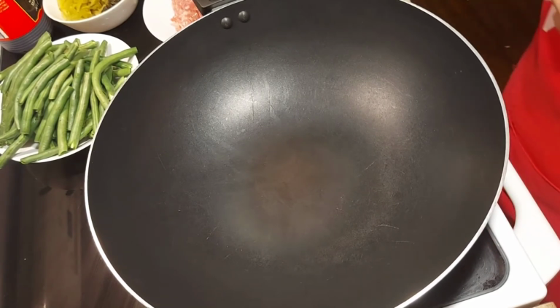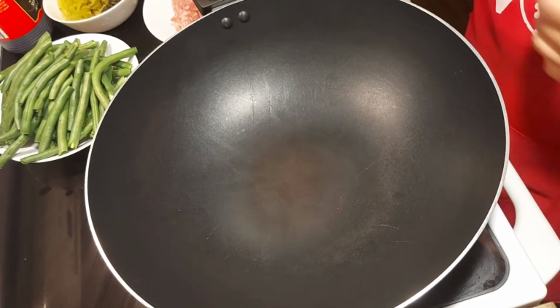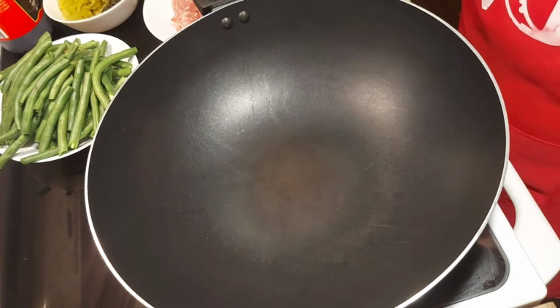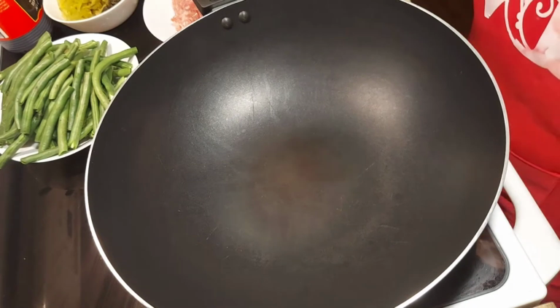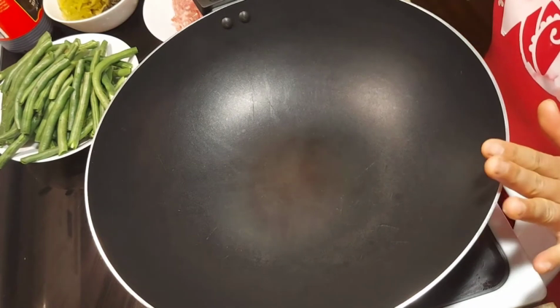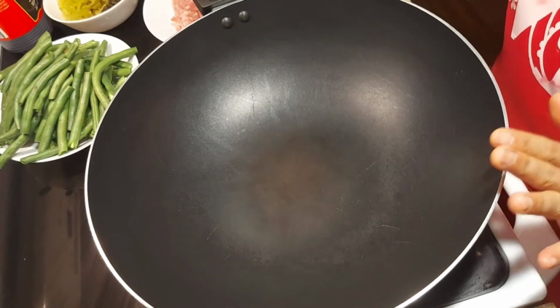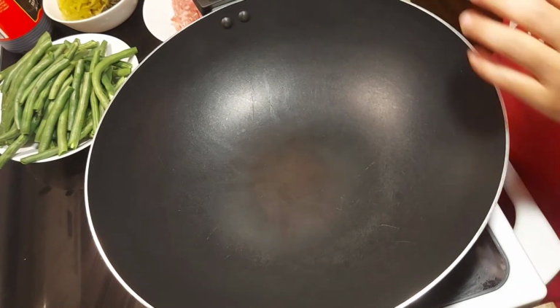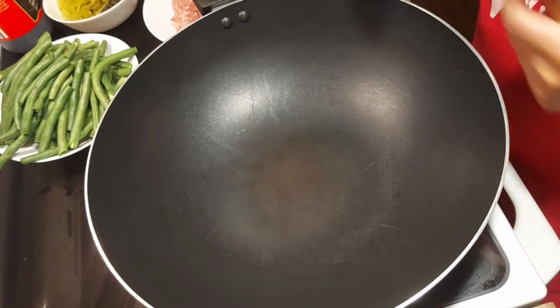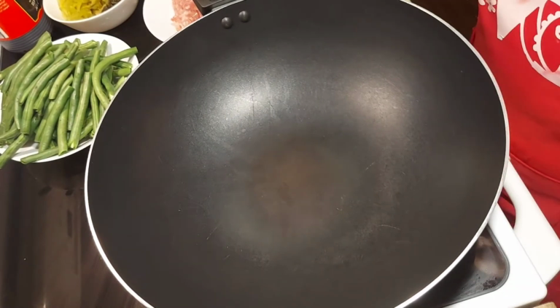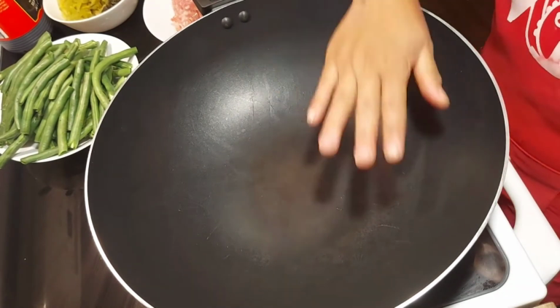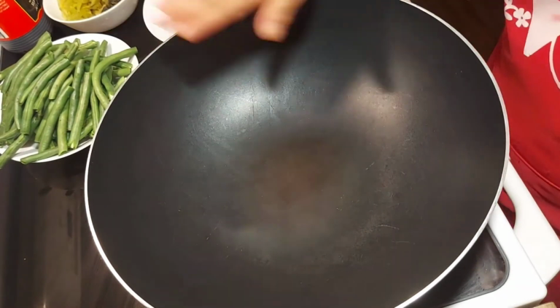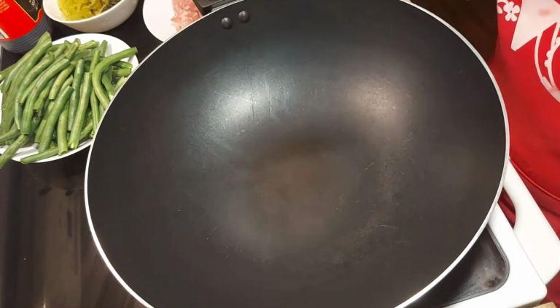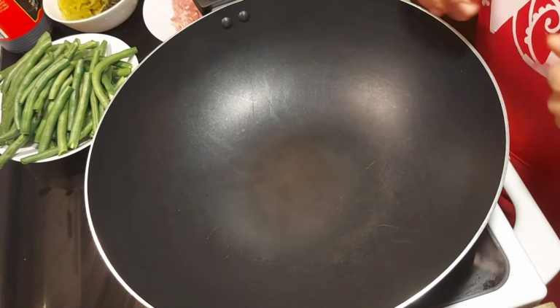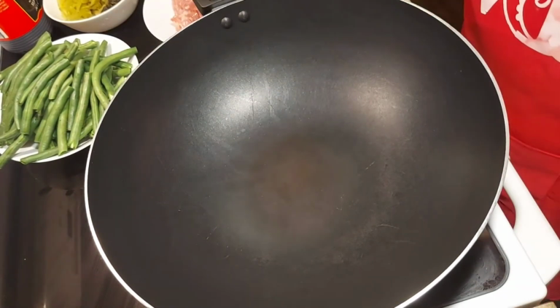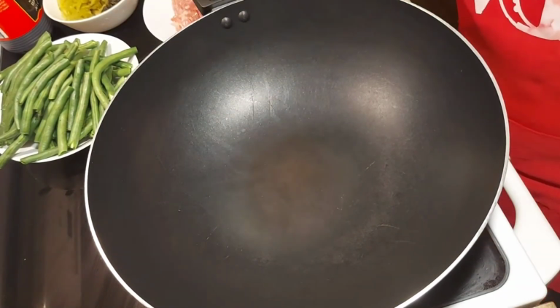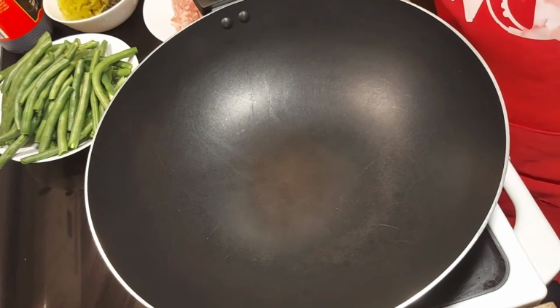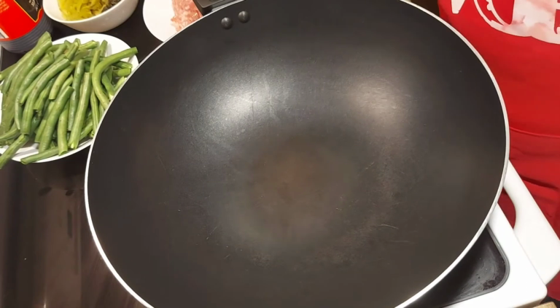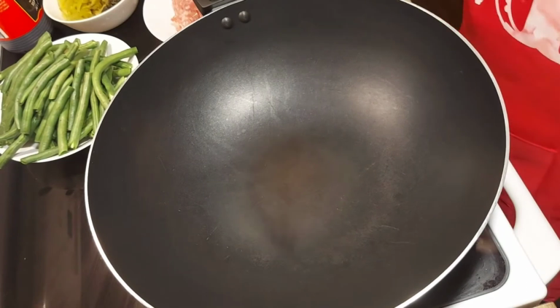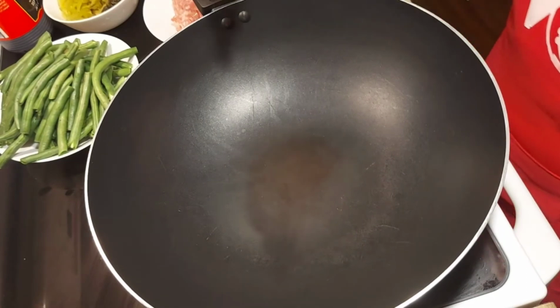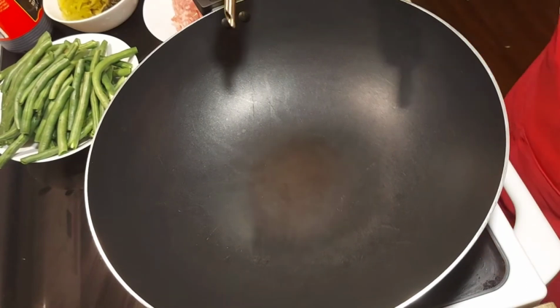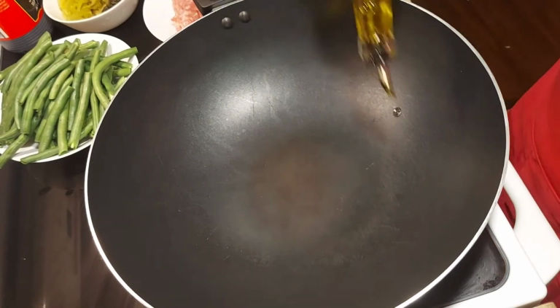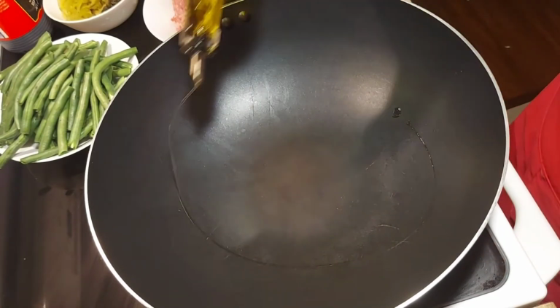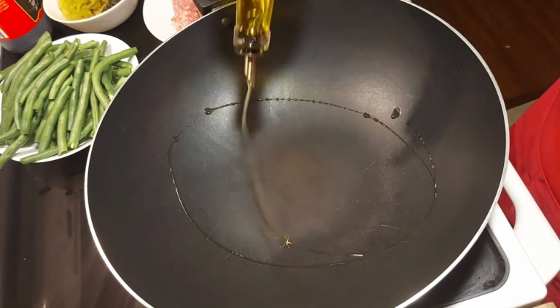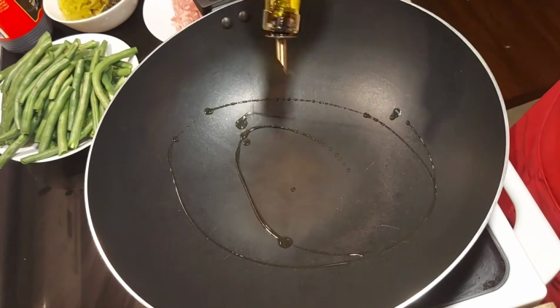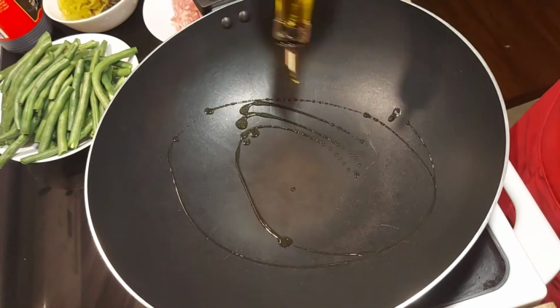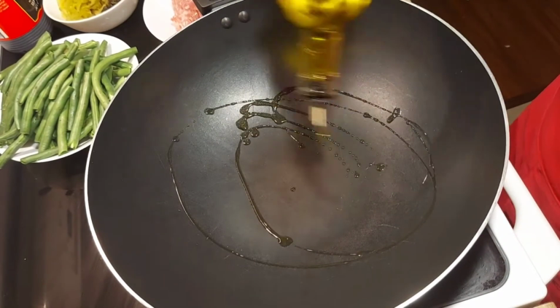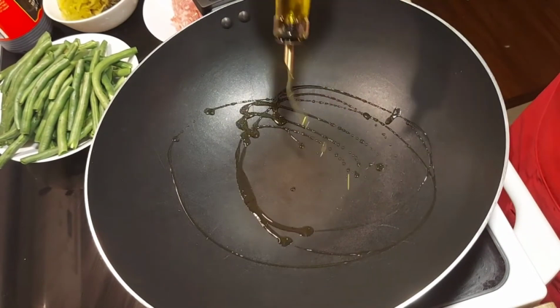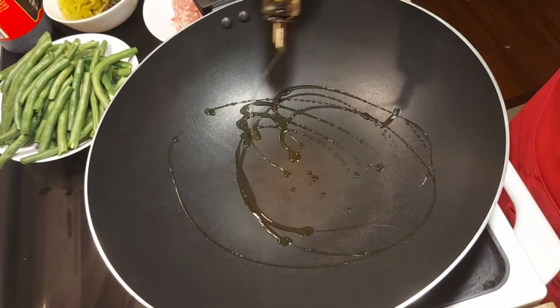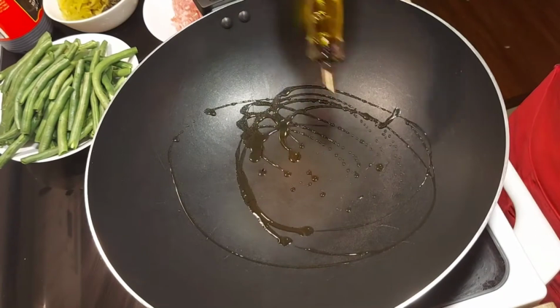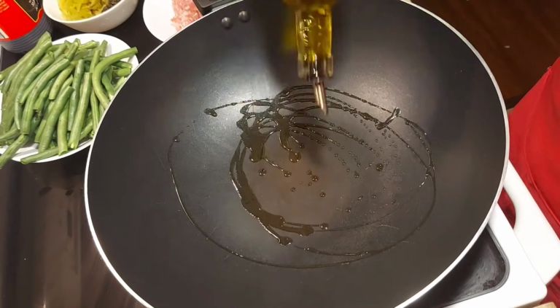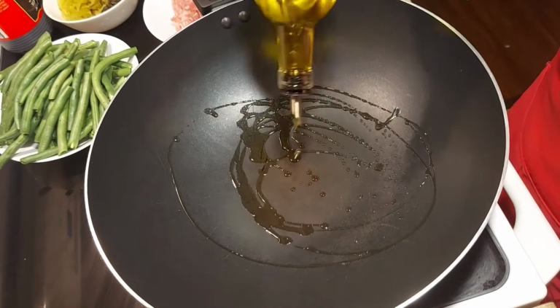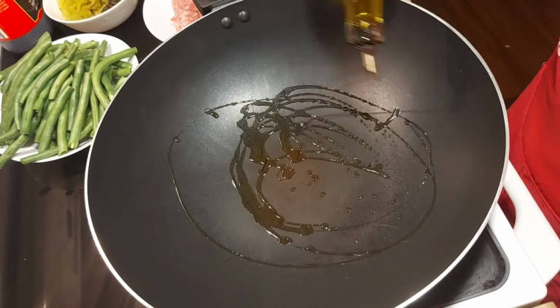So first, we have to heat up our wok. And then we will add in a little bit of olive oil, or you can use any oil.